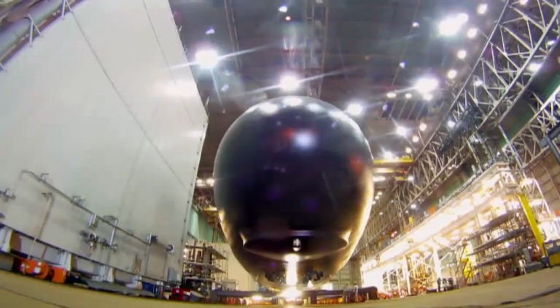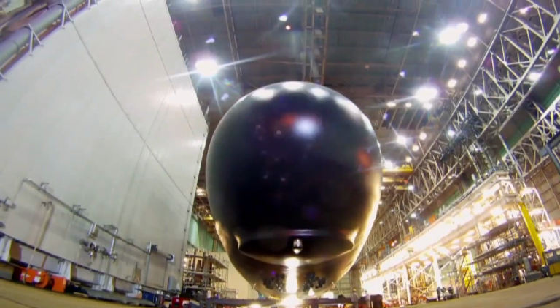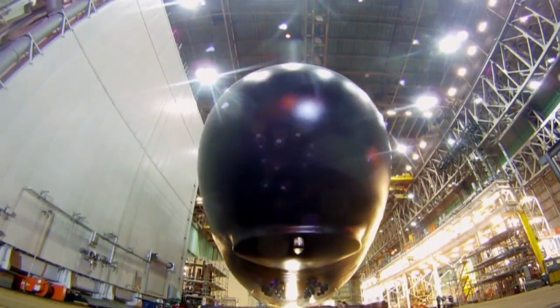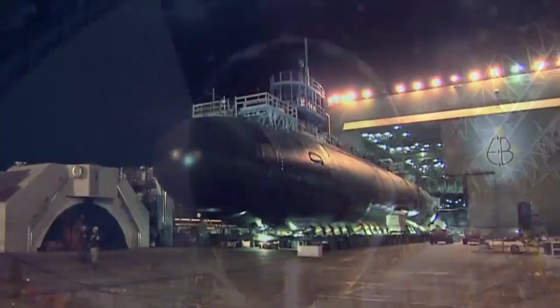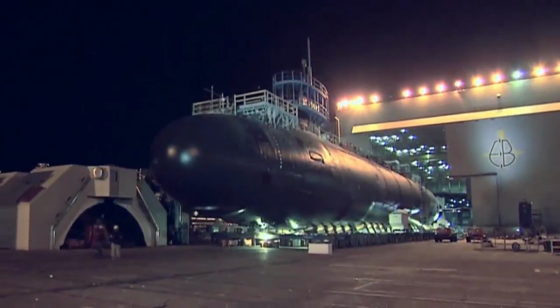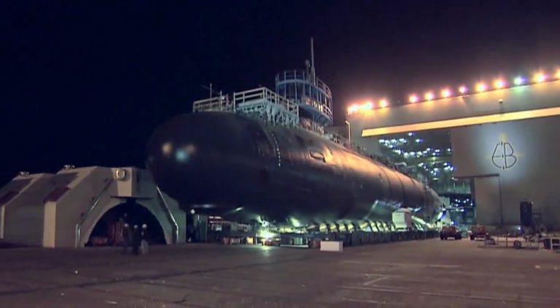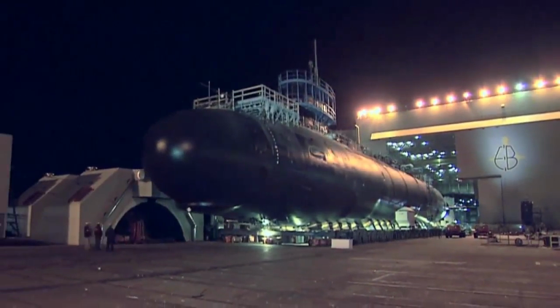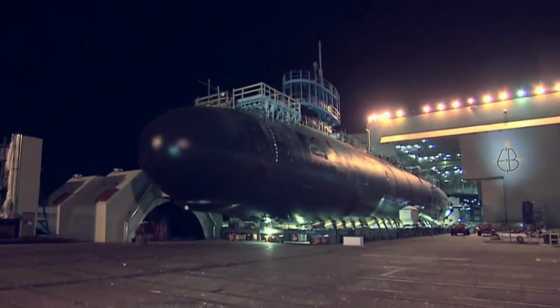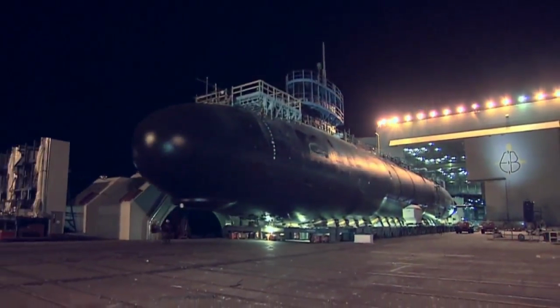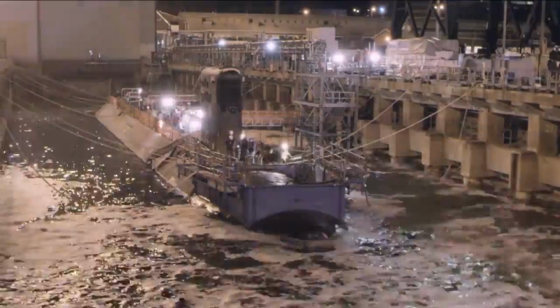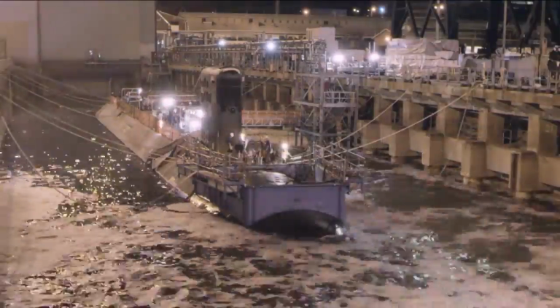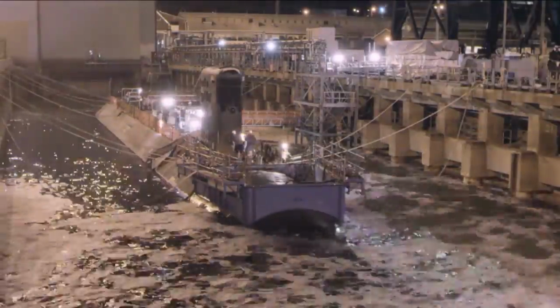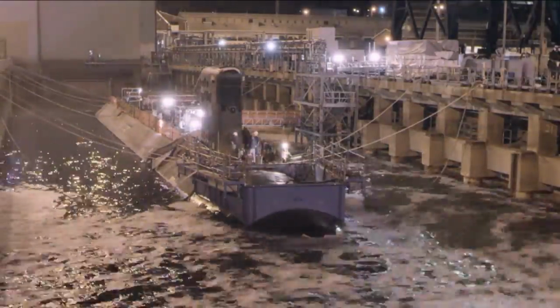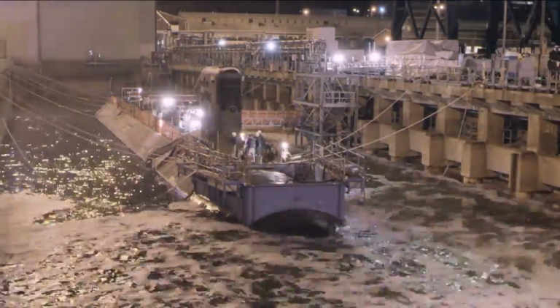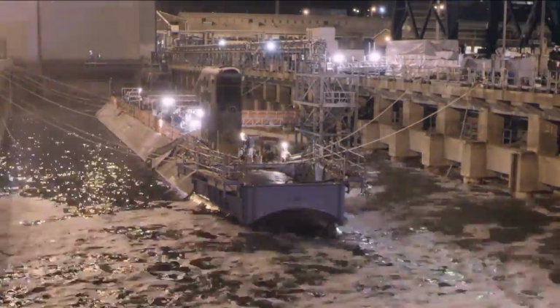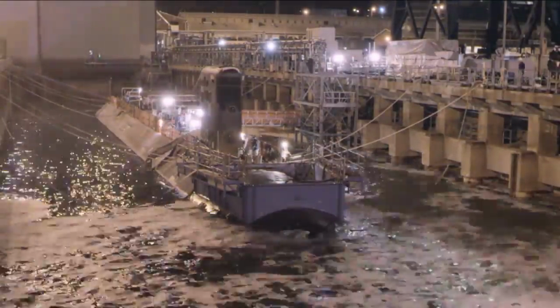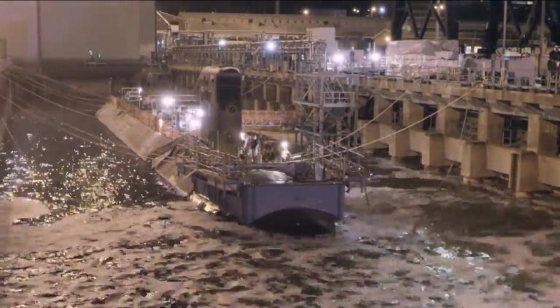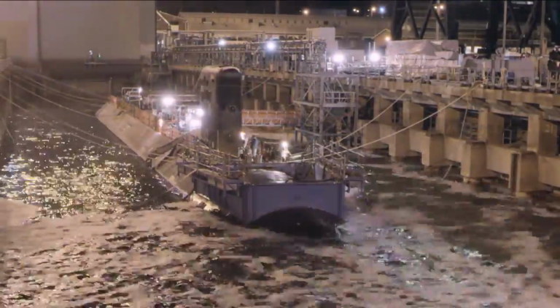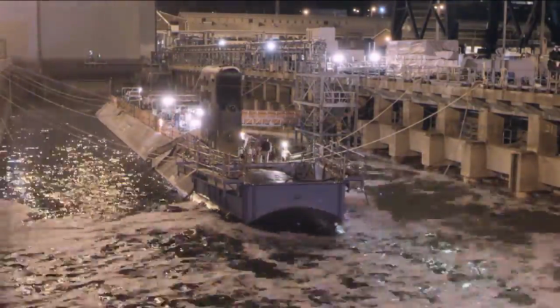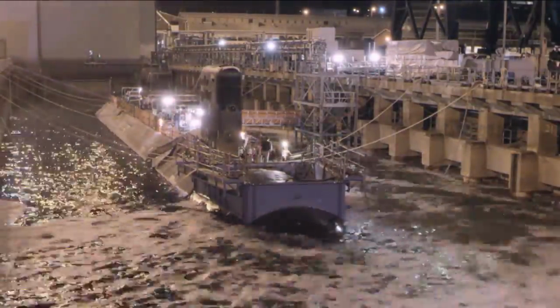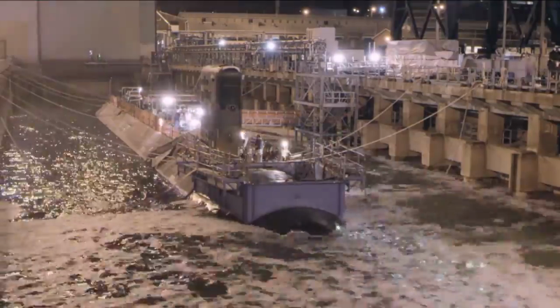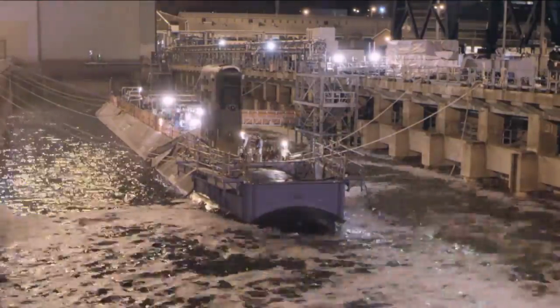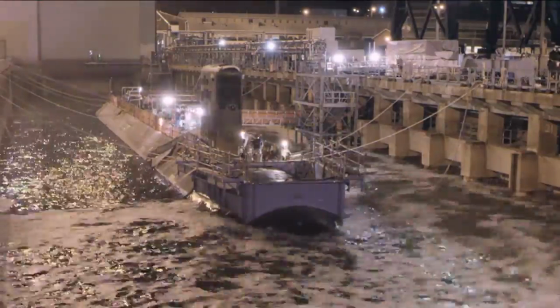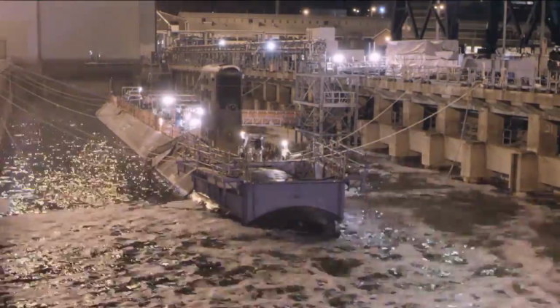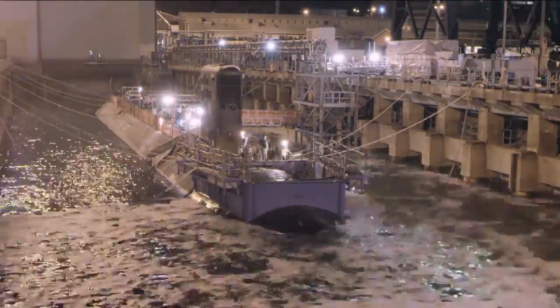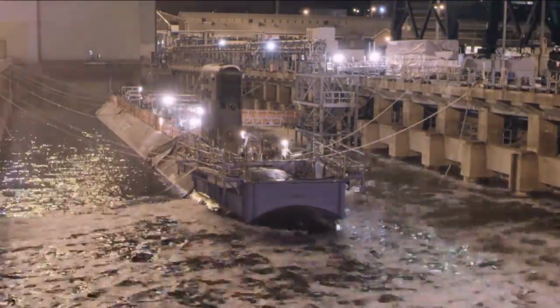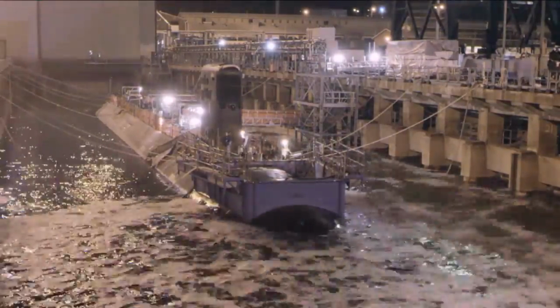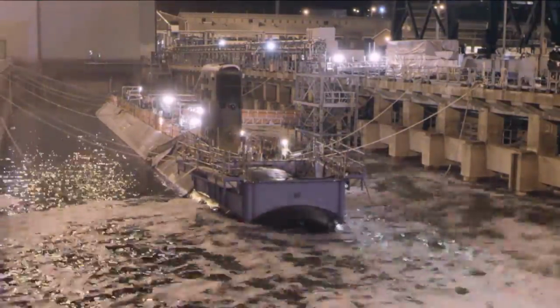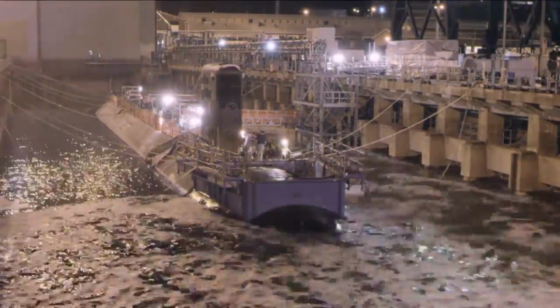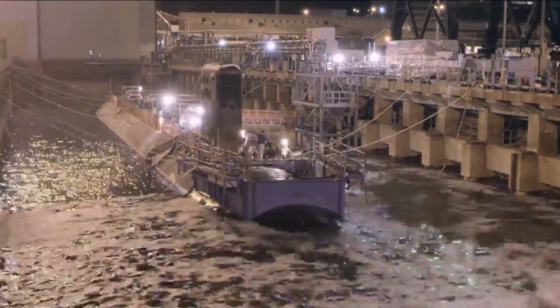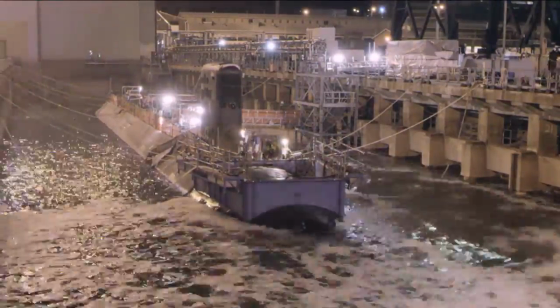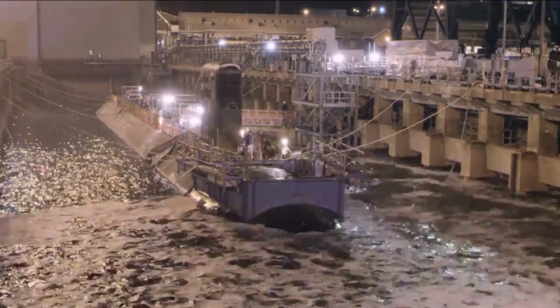The submarine is then rolled out of the assembly building over two days, then floated off to become waterborne for the first time. Final work continues for the next six to eight months, as systems and spaces are turned over to the crew and the ship gets ready for sea trials.